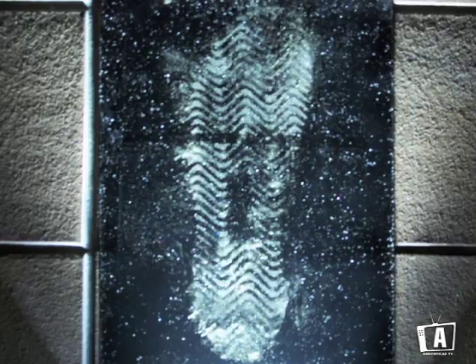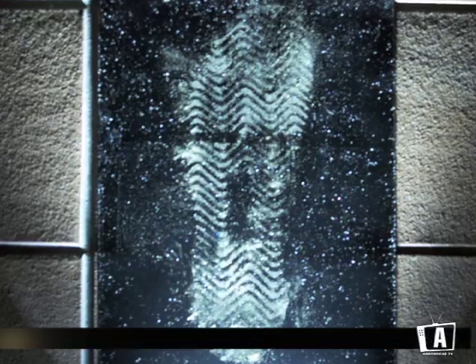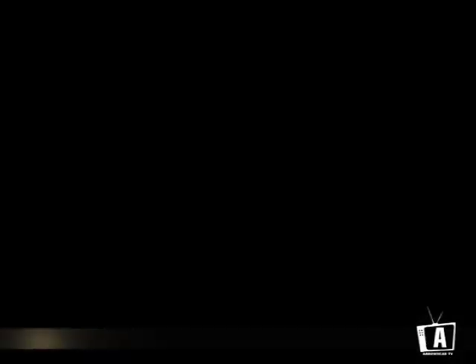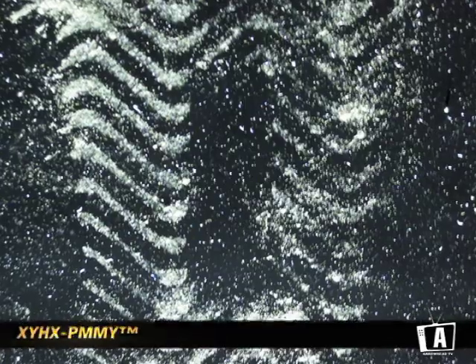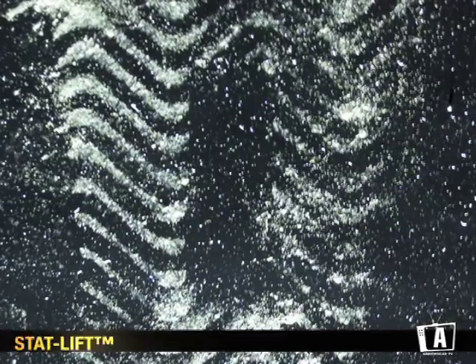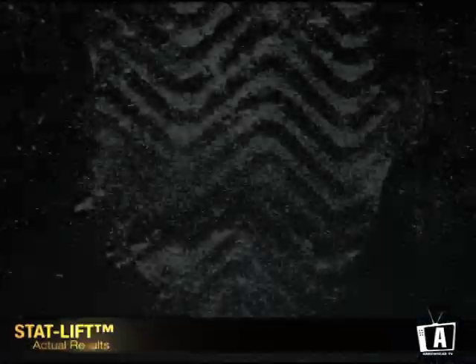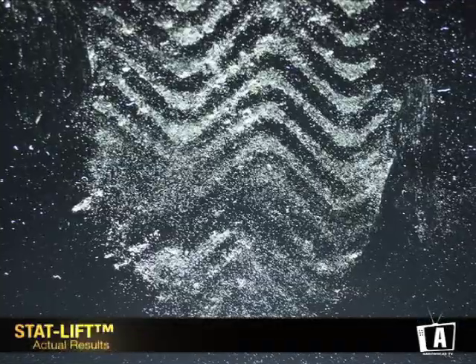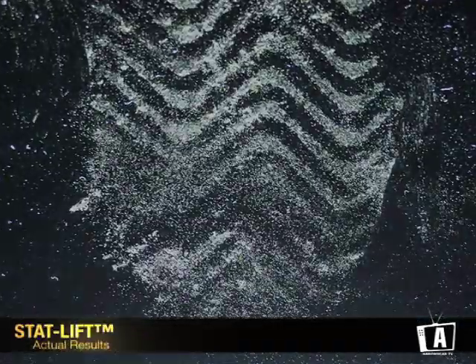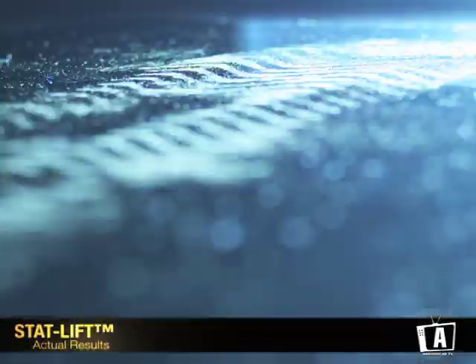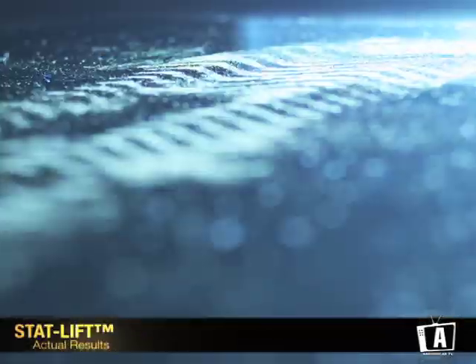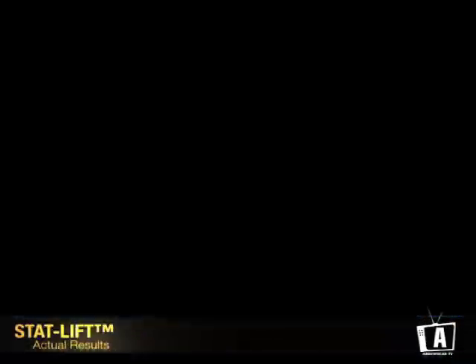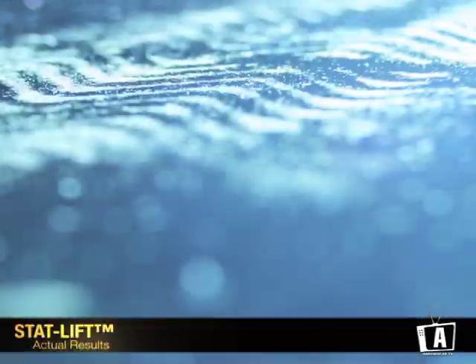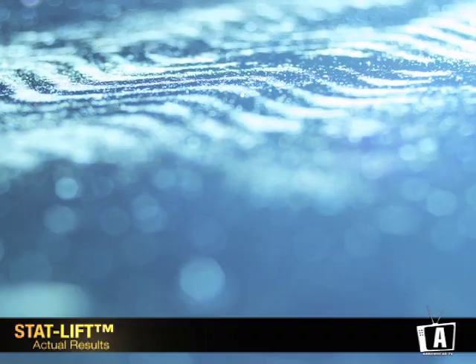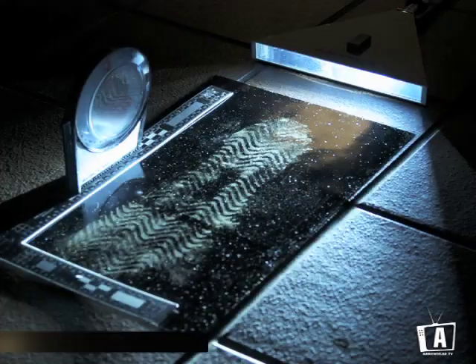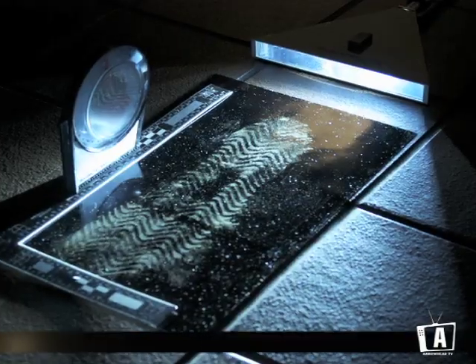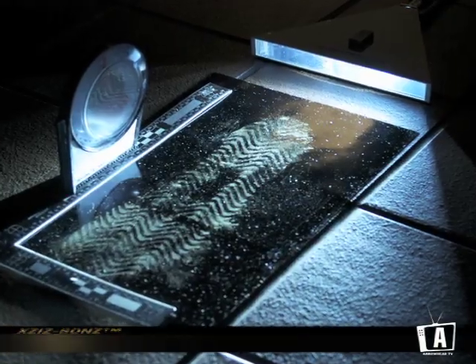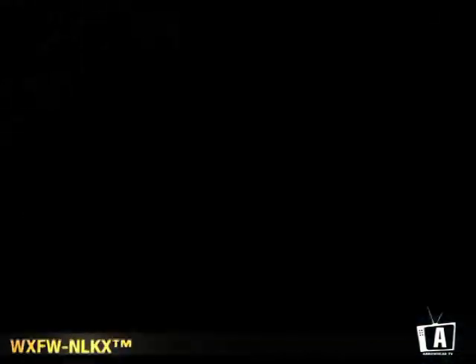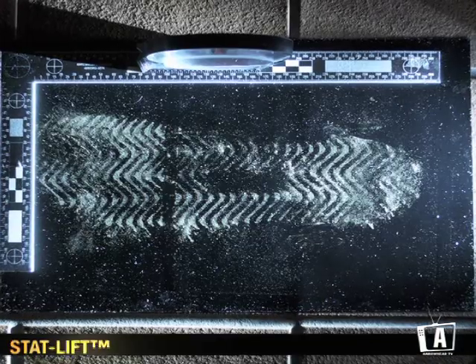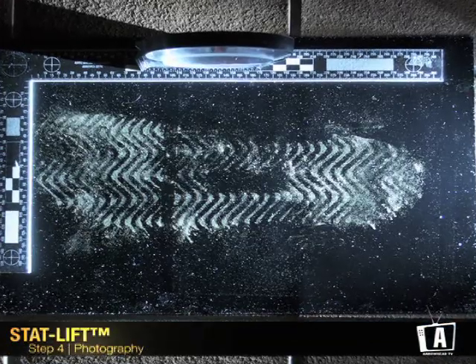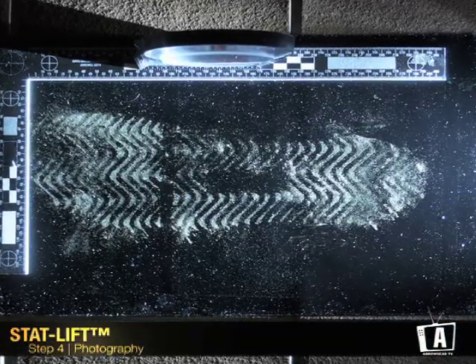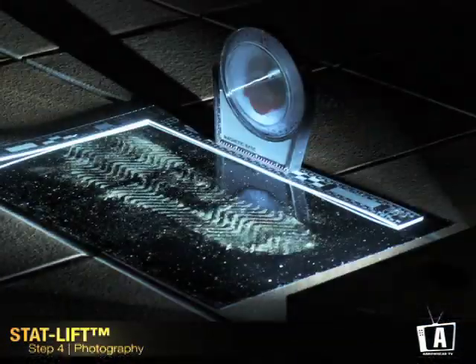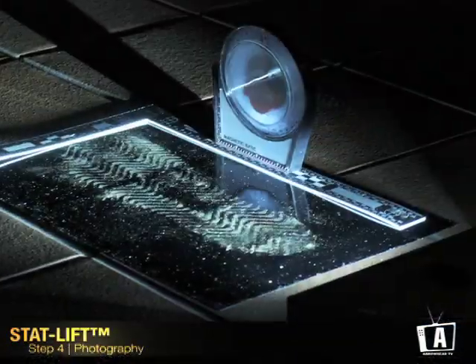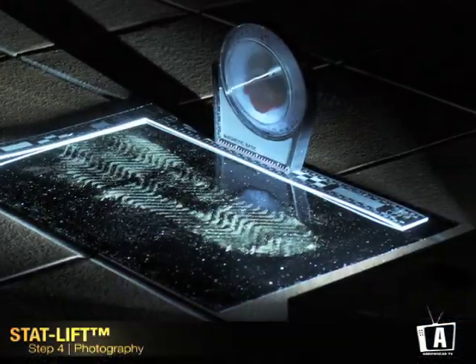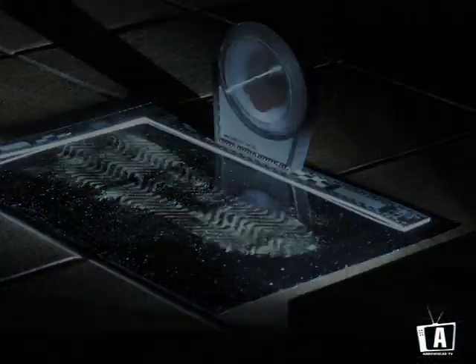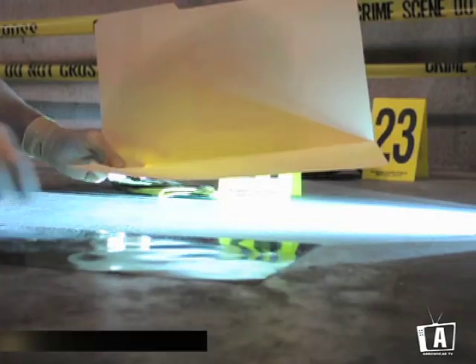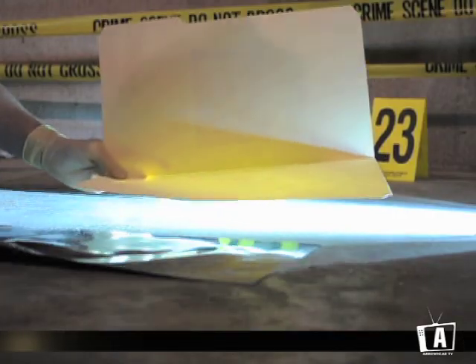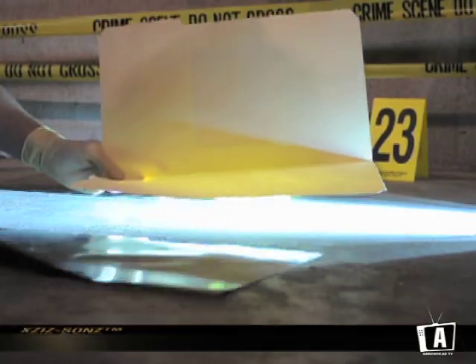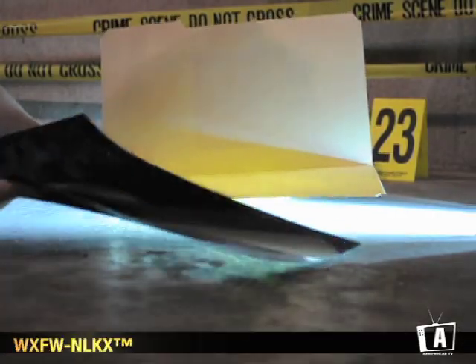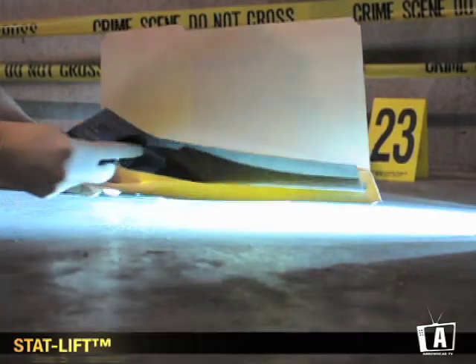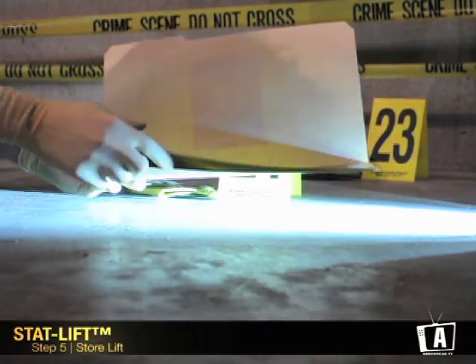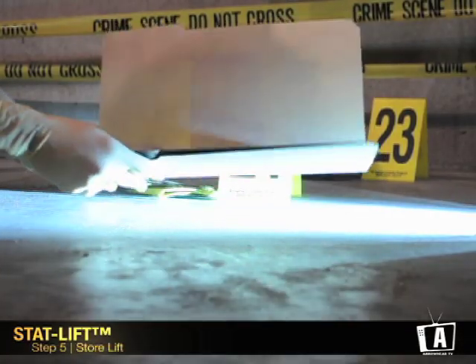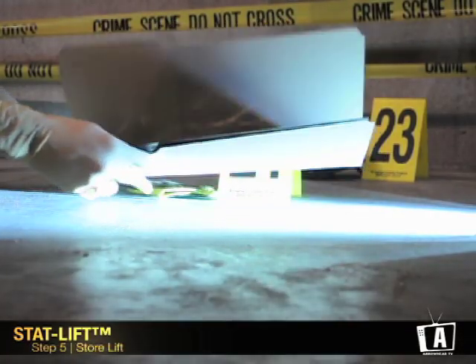StatLift will reveal a crisp, clear, easily photographed impression. Prepare your camera for photographs using appropriate lighting and leveling methods. When completed, store in a manila folder for submission and processing.